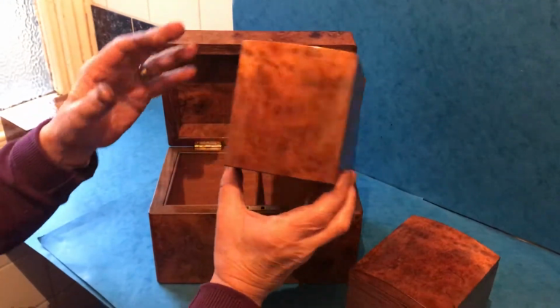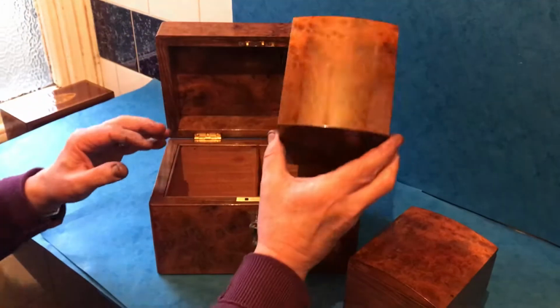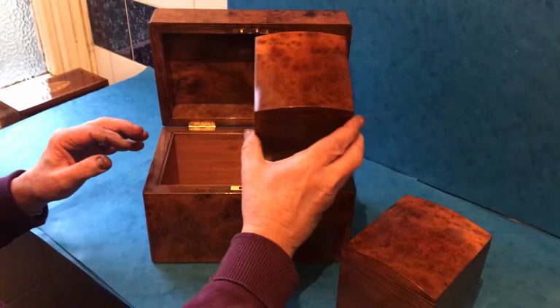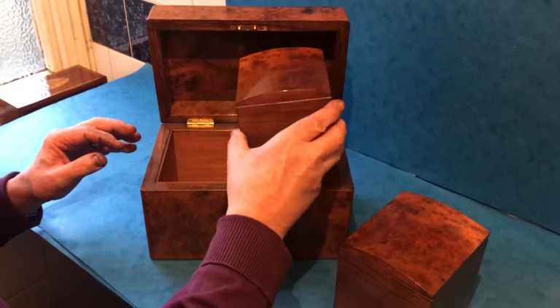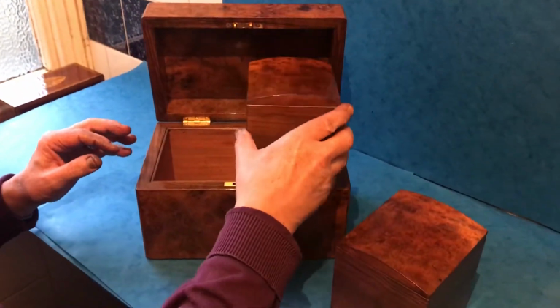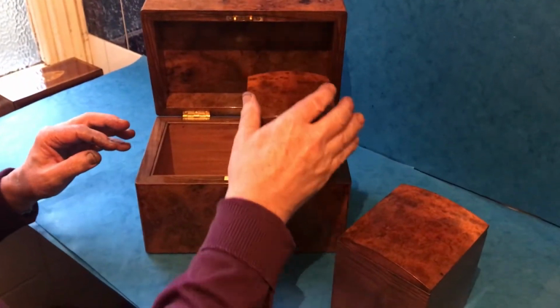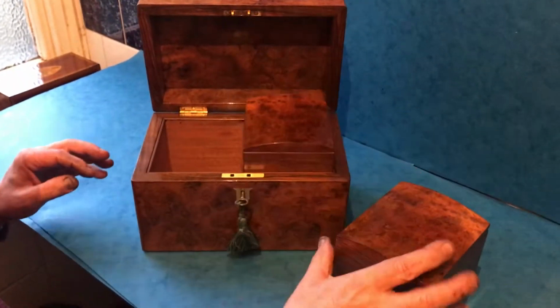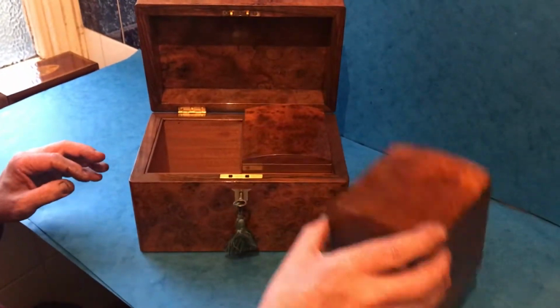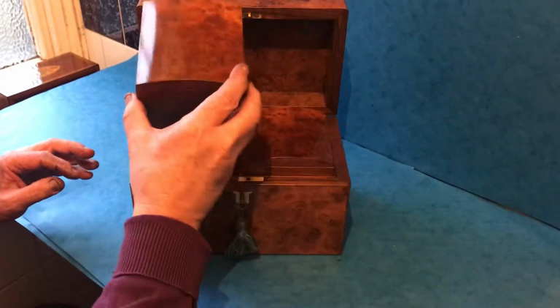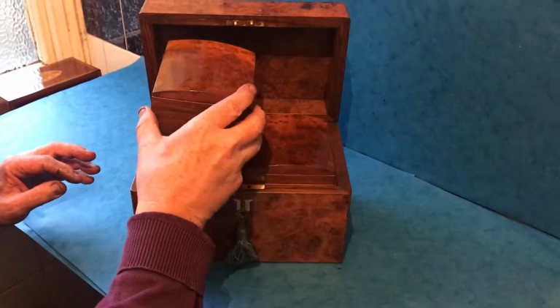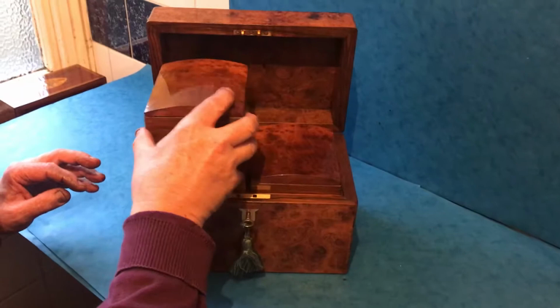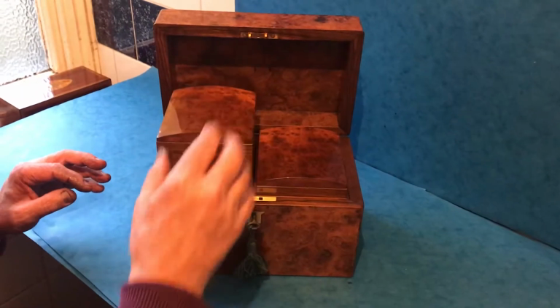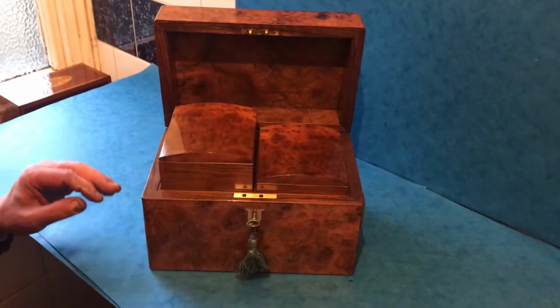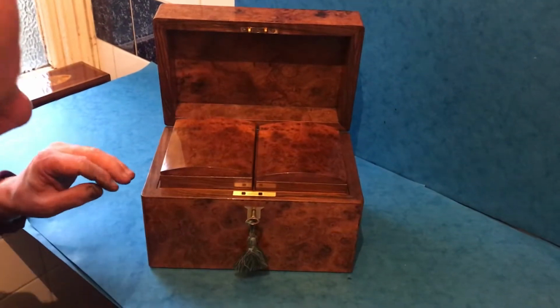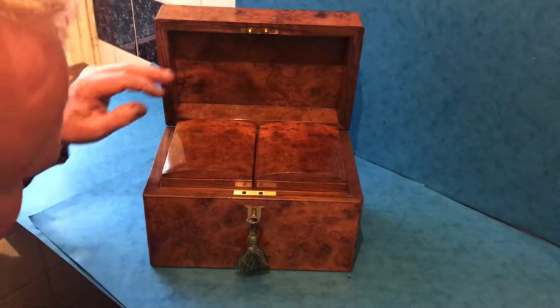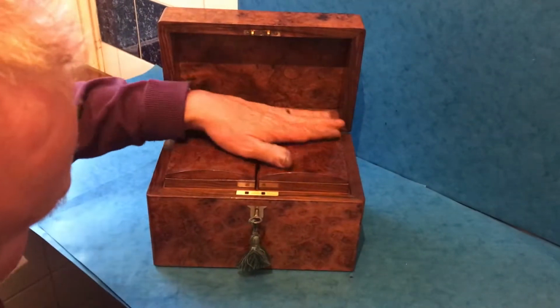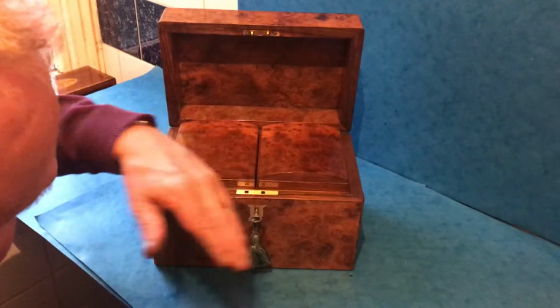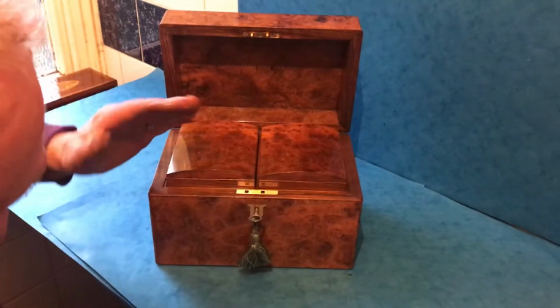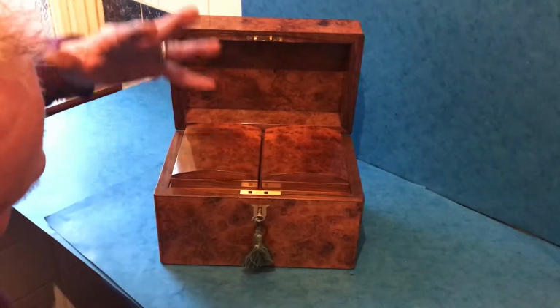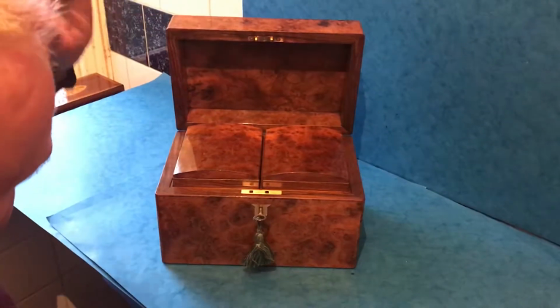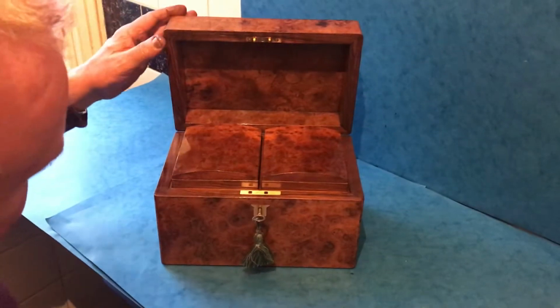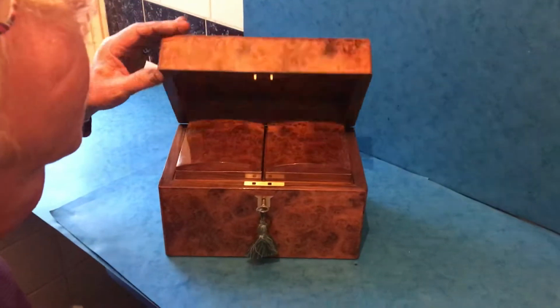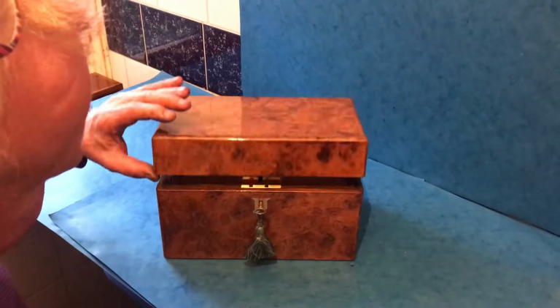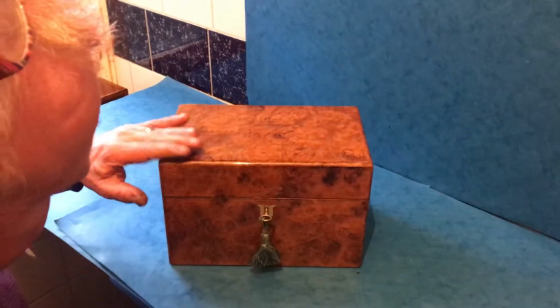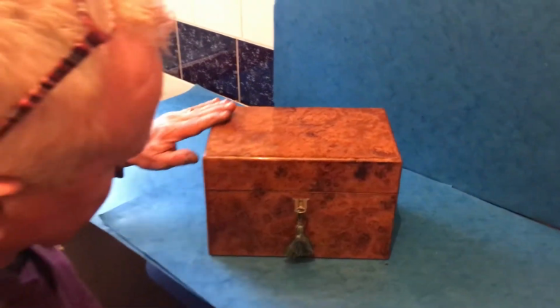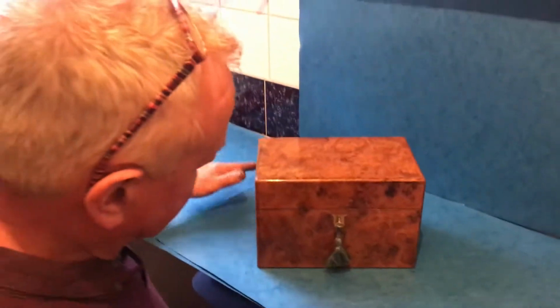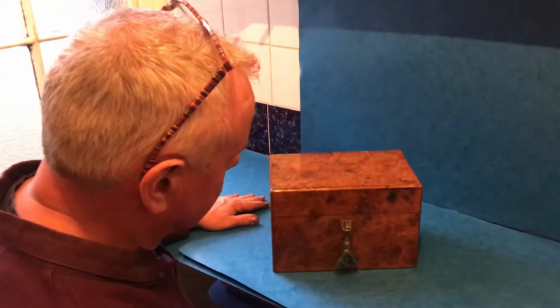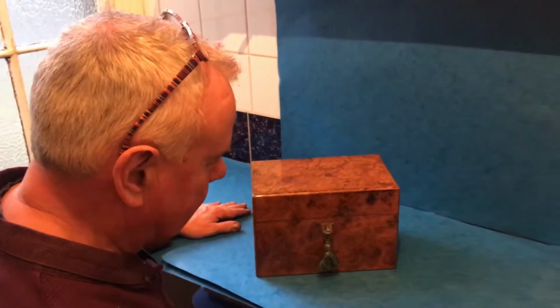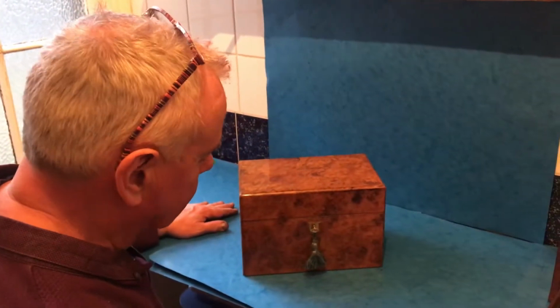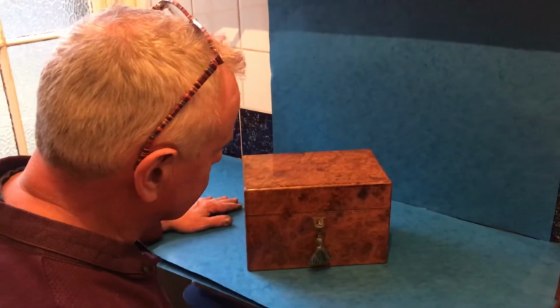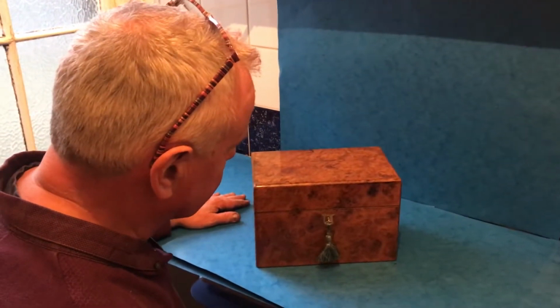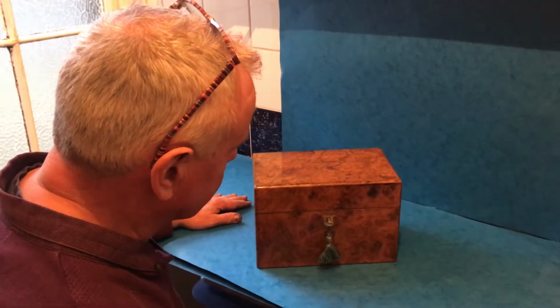A real gem of a box. See that? Always a good sign when a caddy does that — just pushes the air out of the box. A lovely box. Thank you very much.